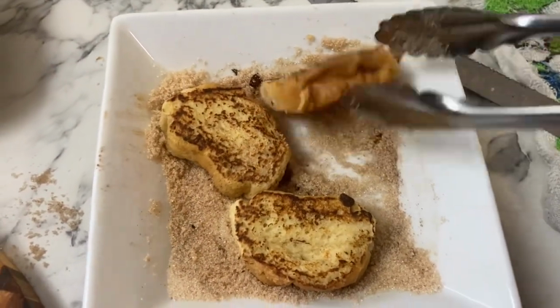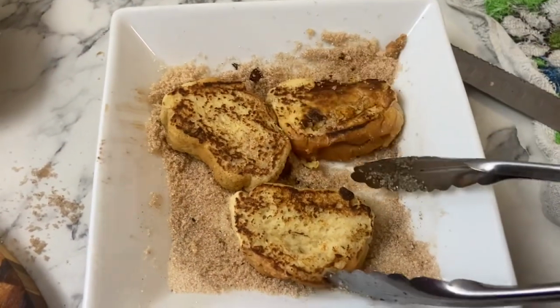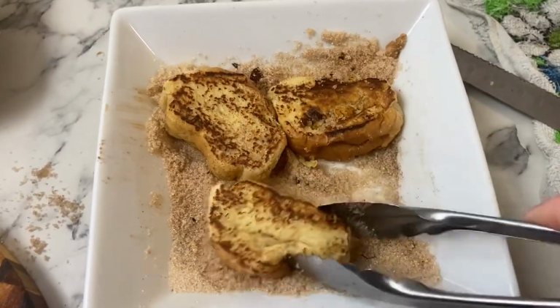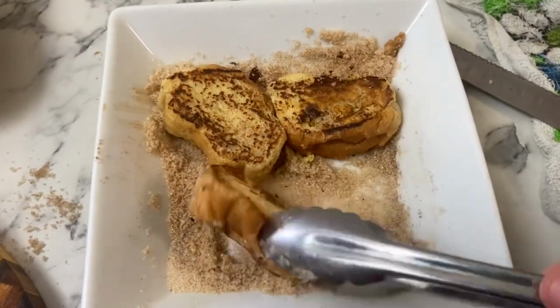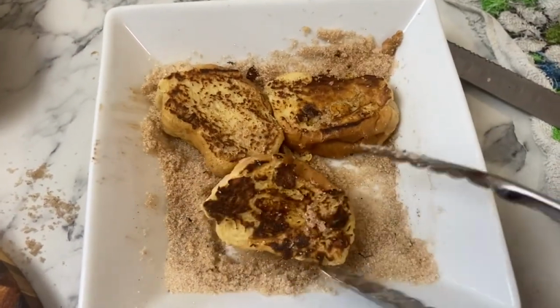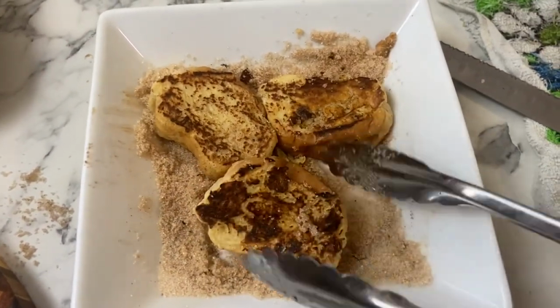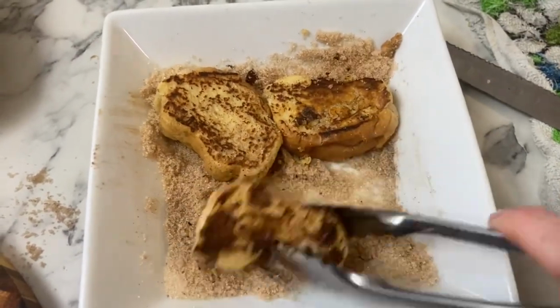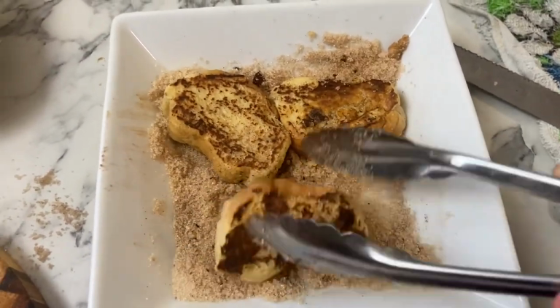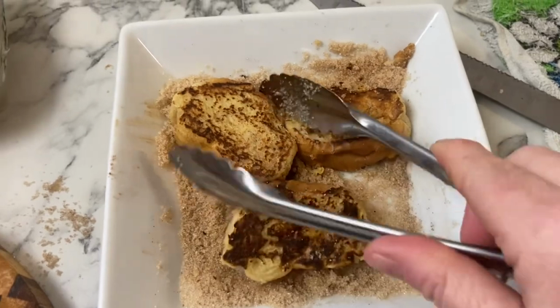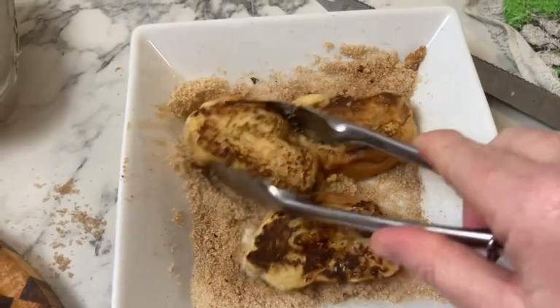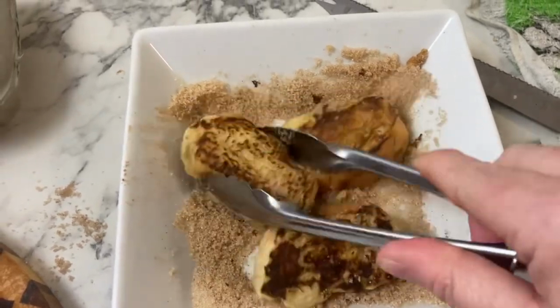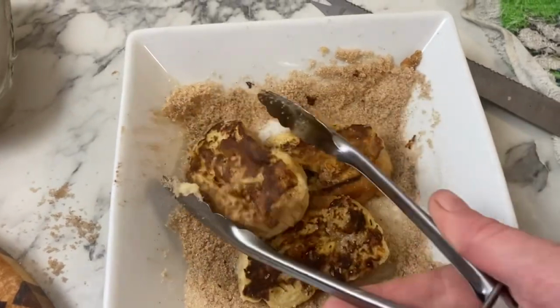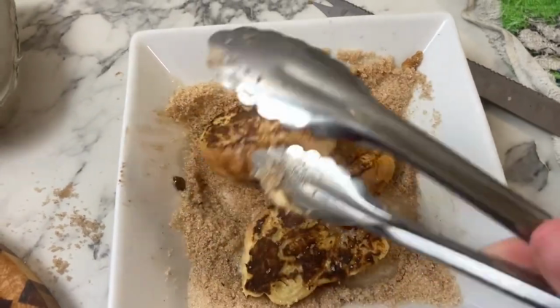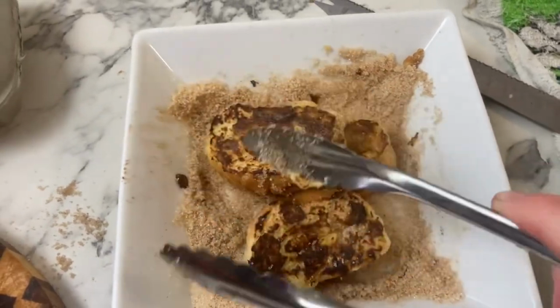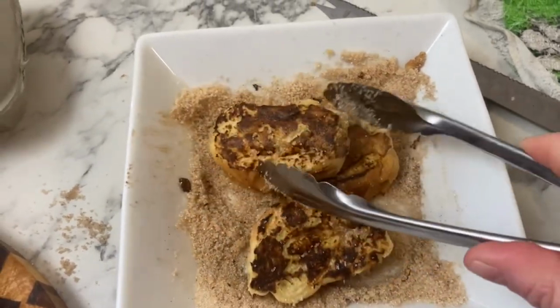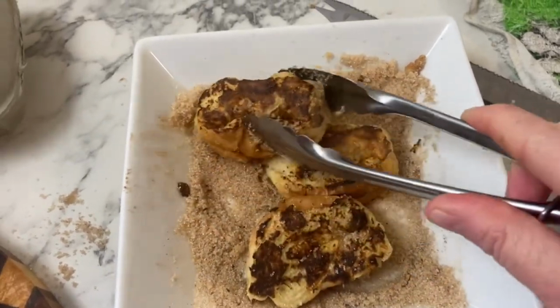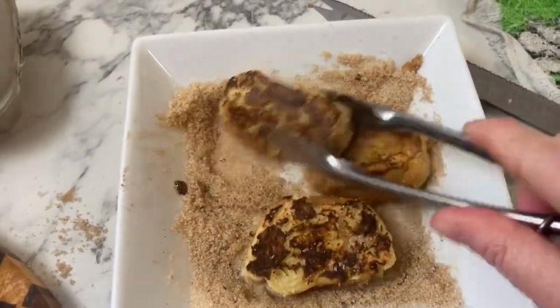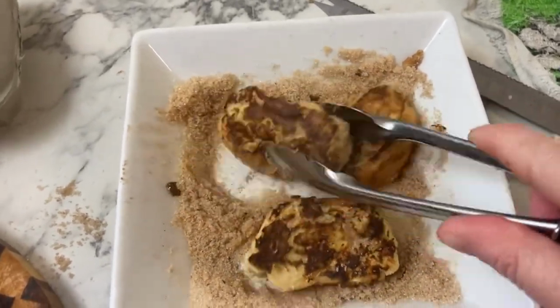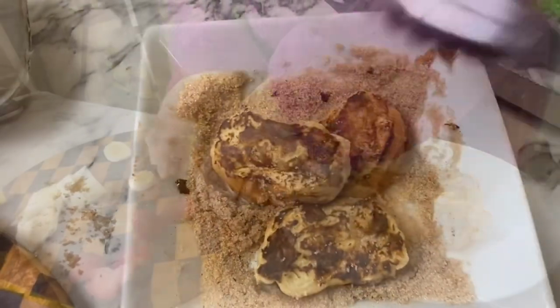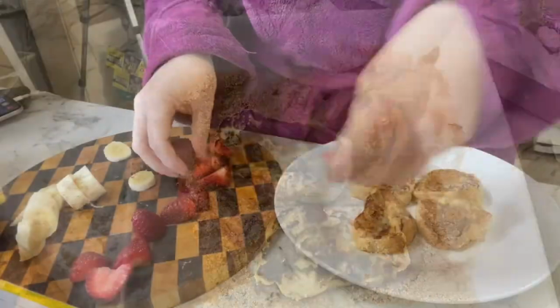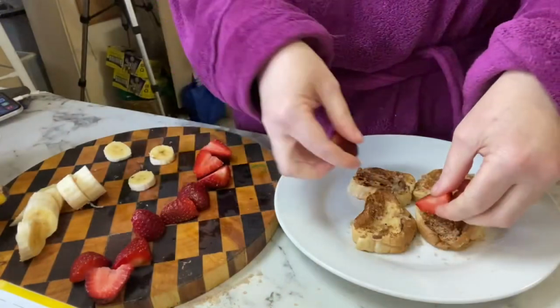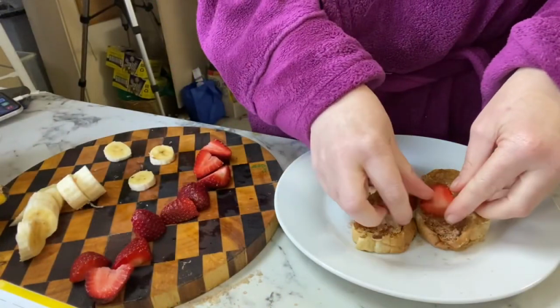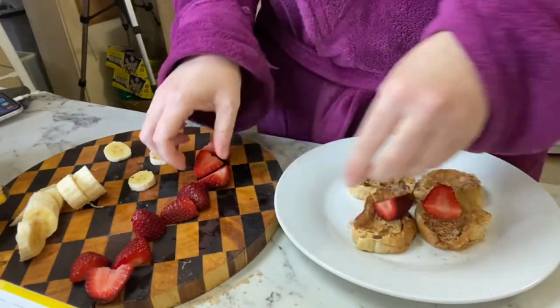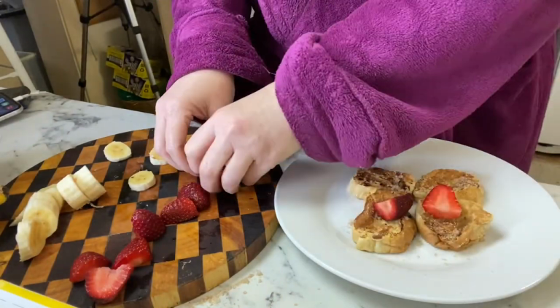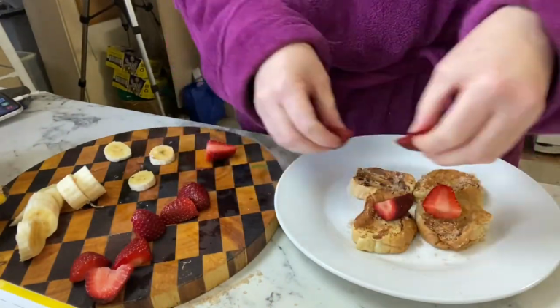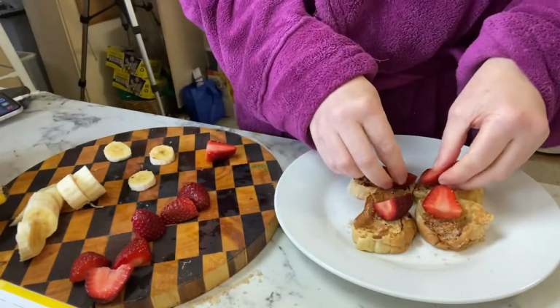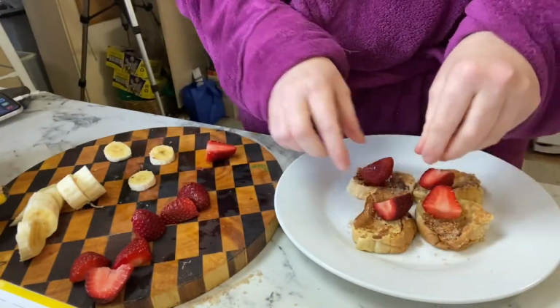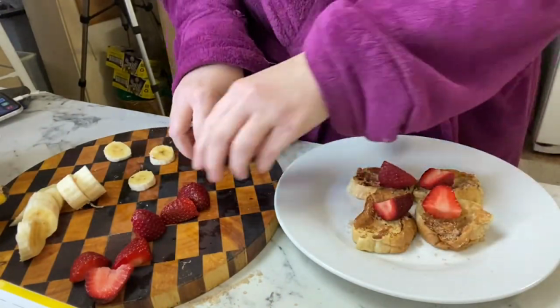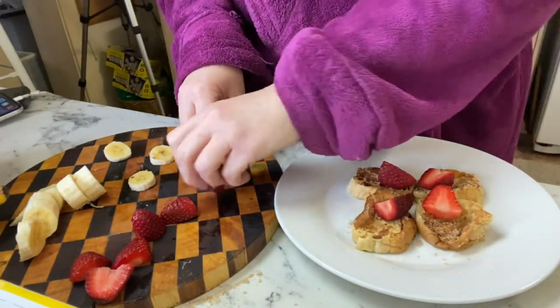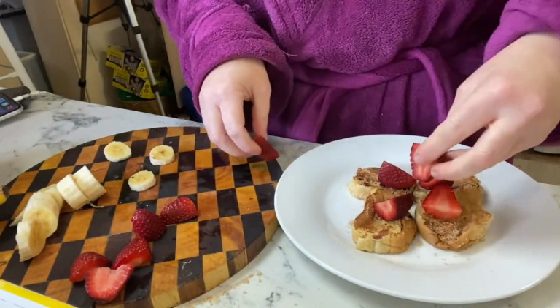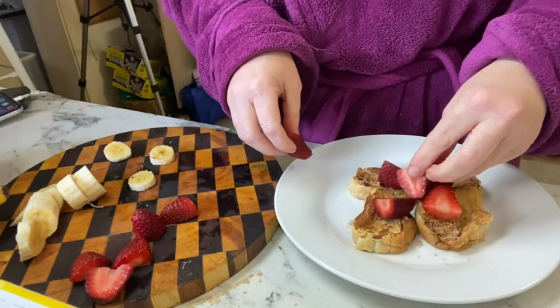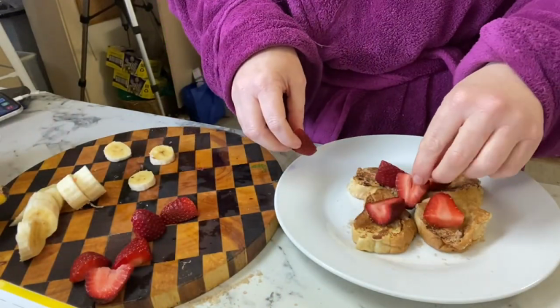Here's the first lot — you can see the sugar starting to clump together because of the heat, and it's not really sticking to the bread at all, so I think that was a little bit of a waste of time.